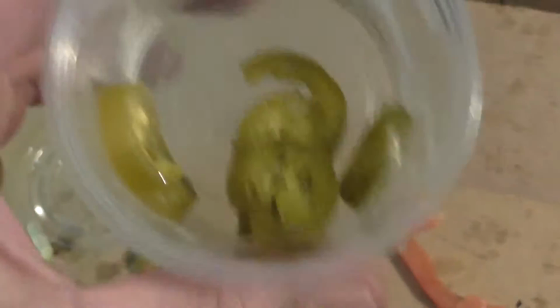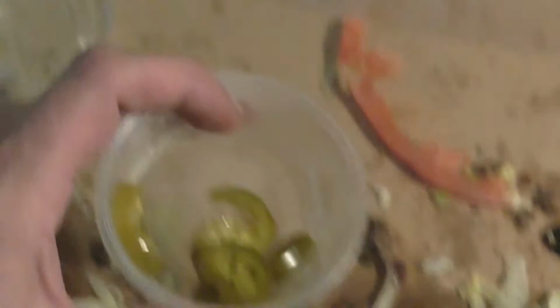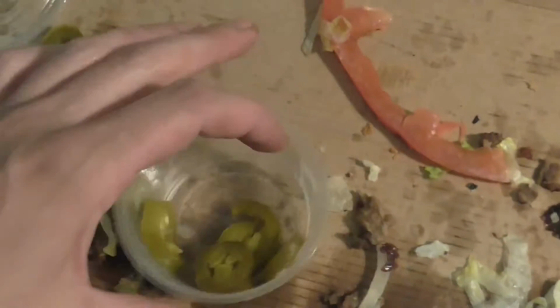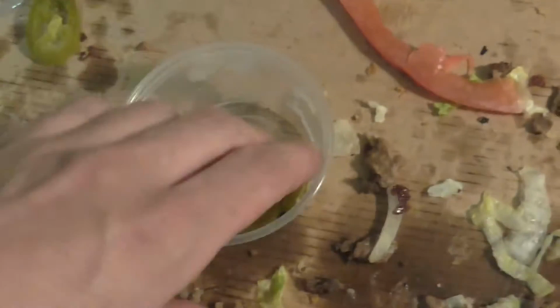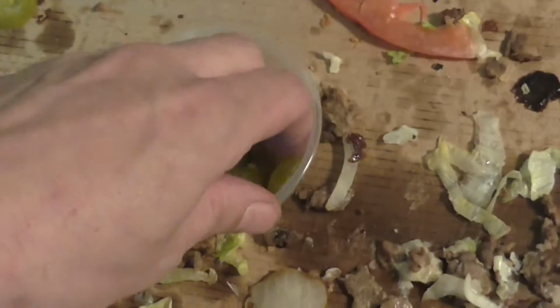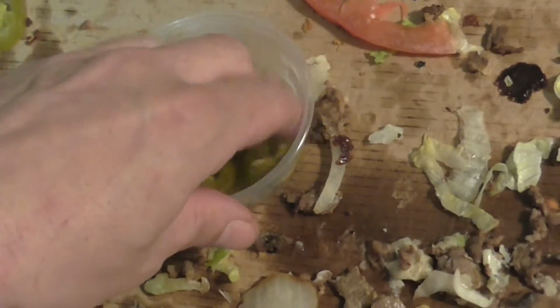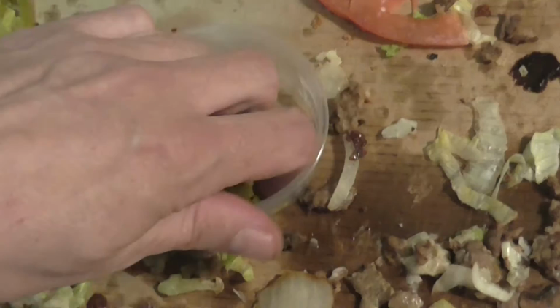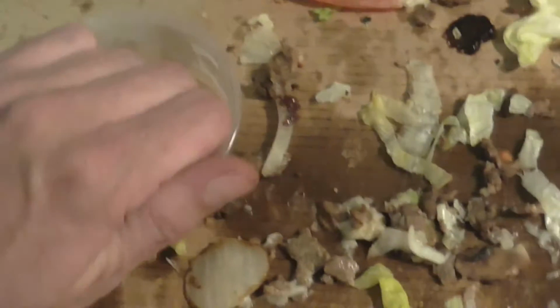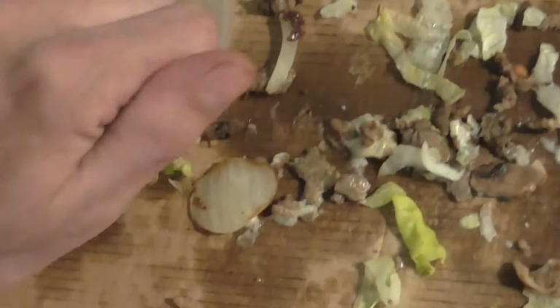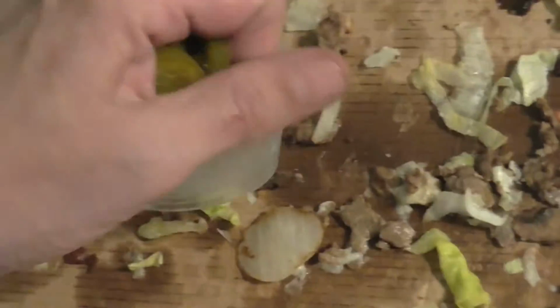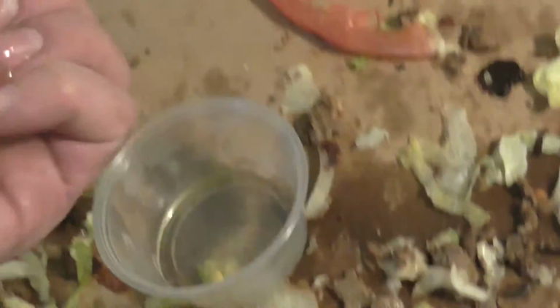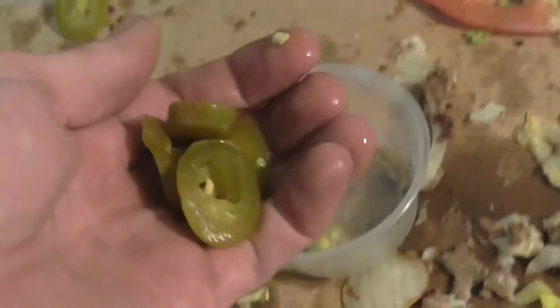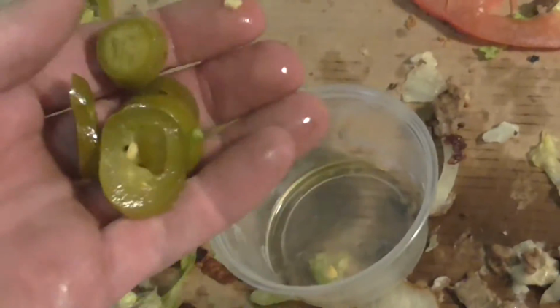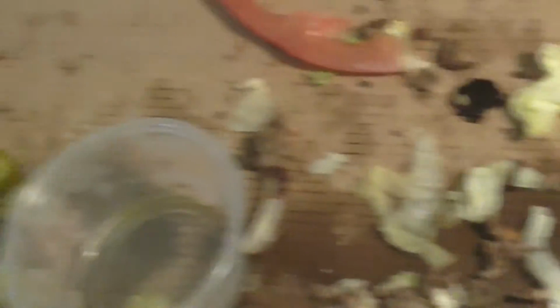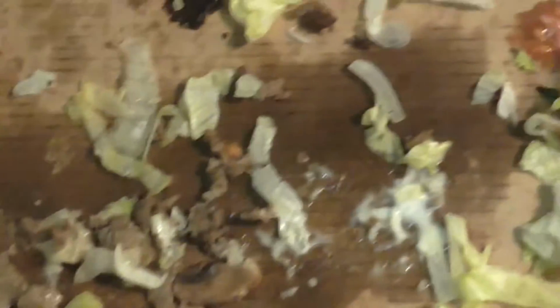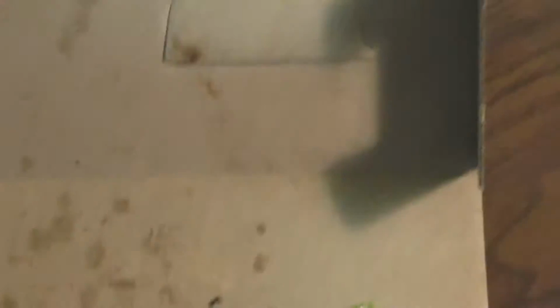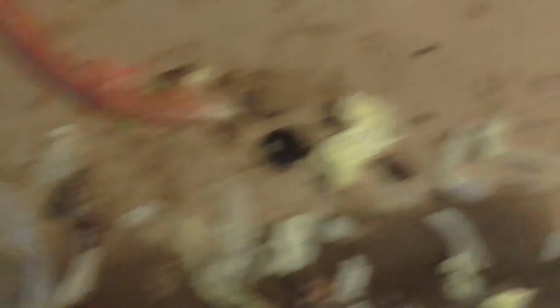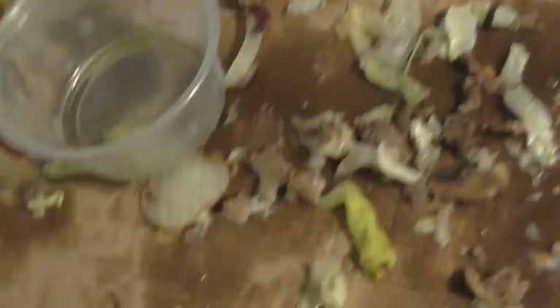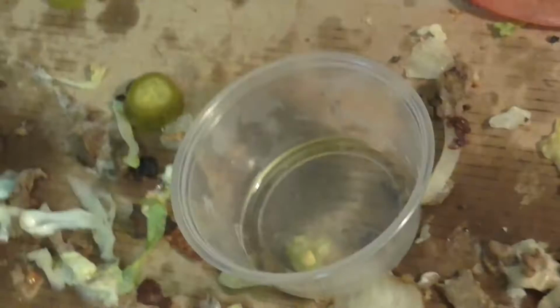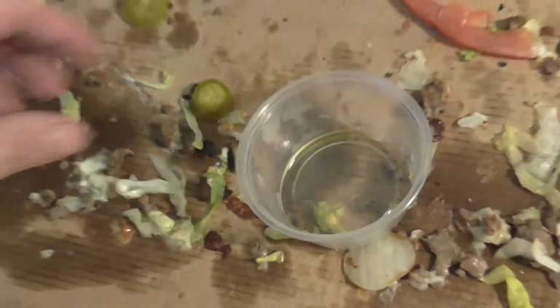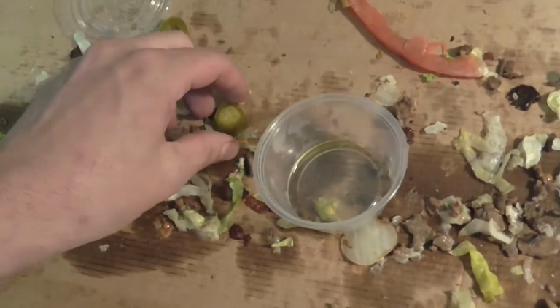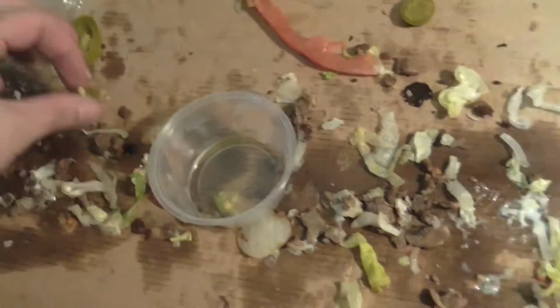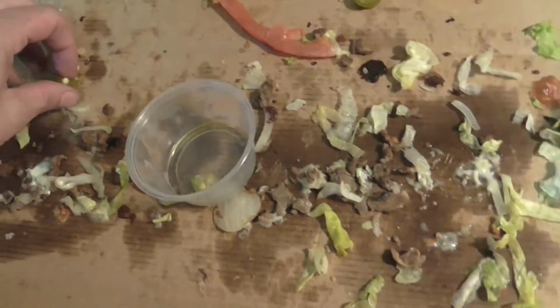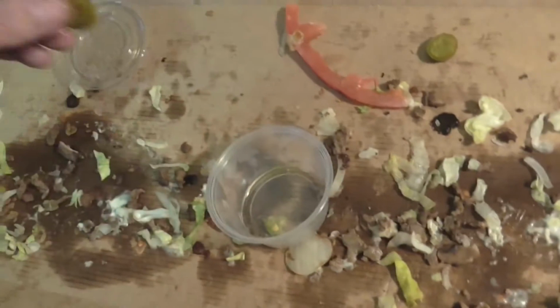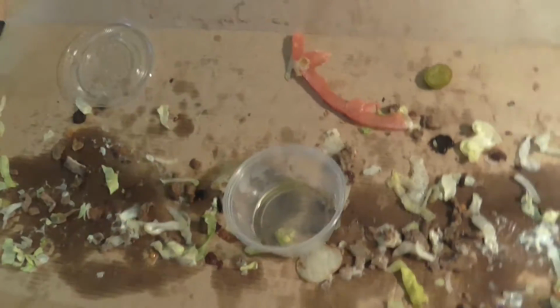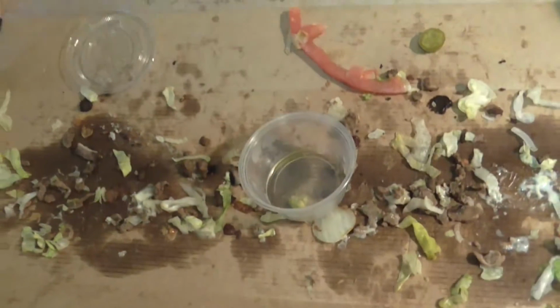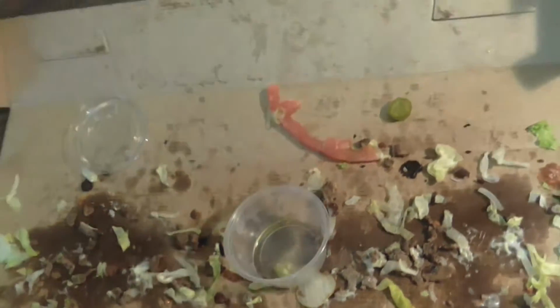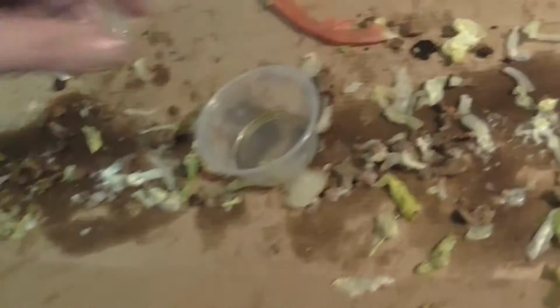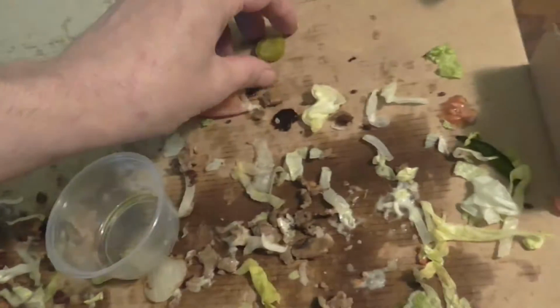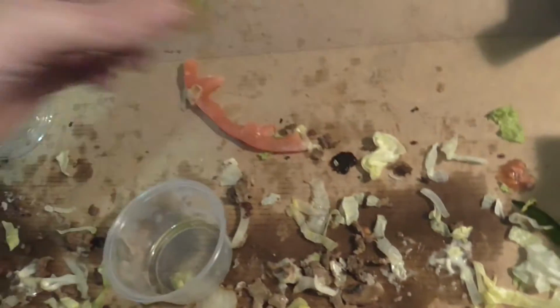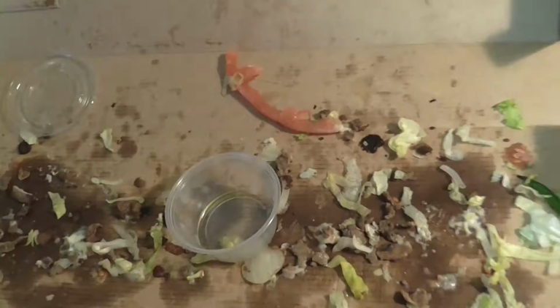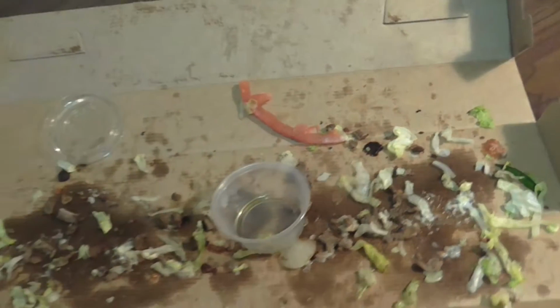I'm John Picker — John Picker's food reviews. Don't try that at home. I'm out.